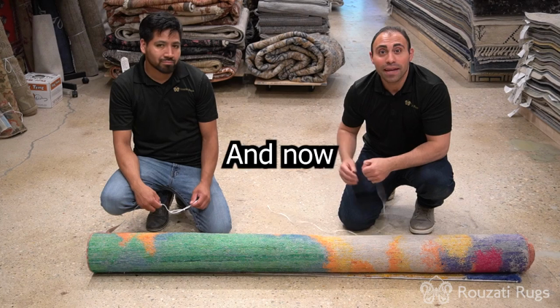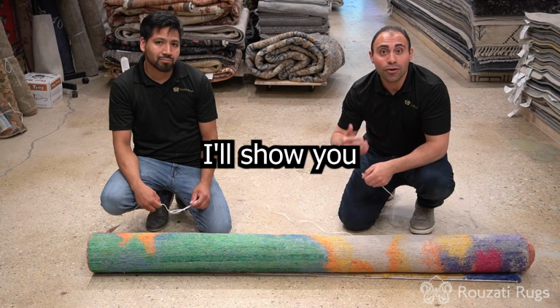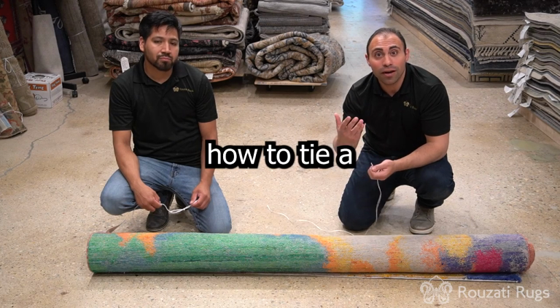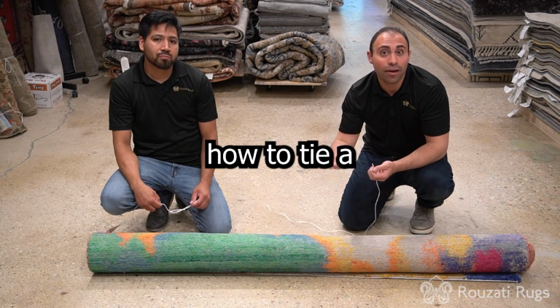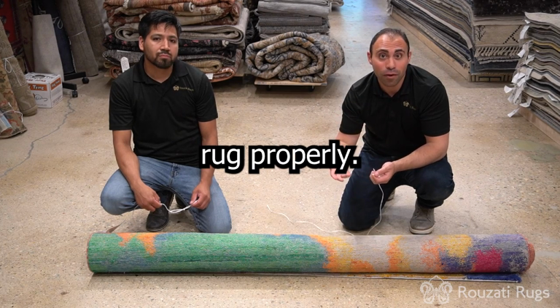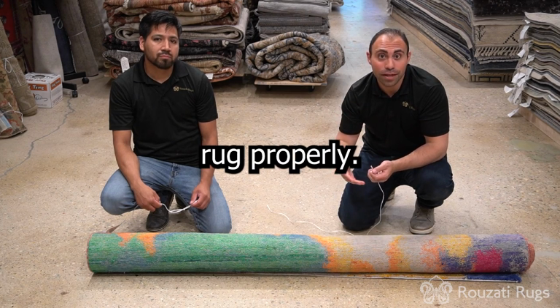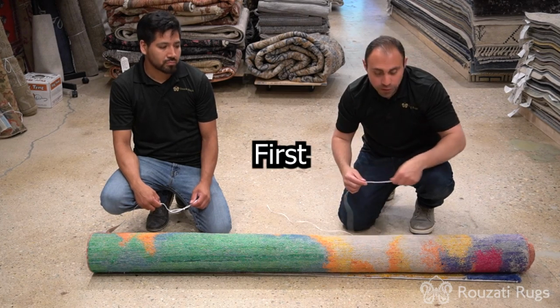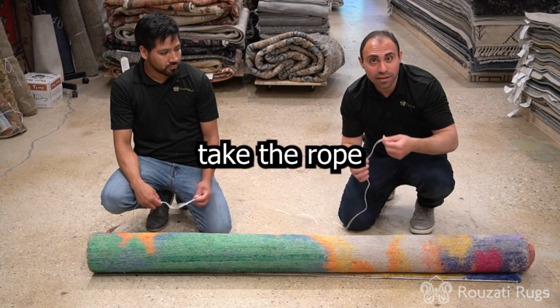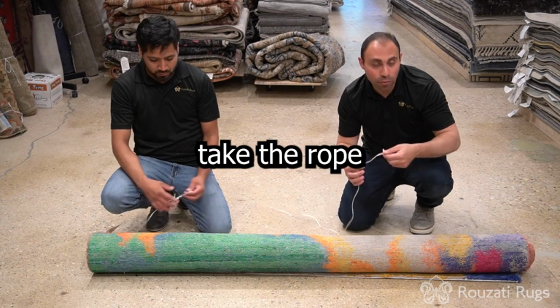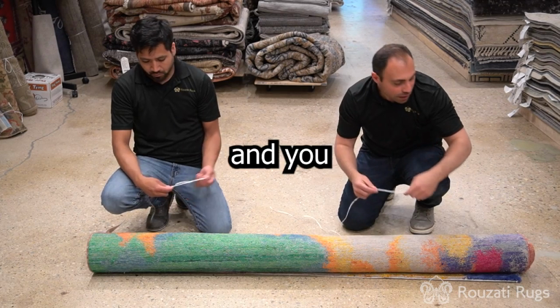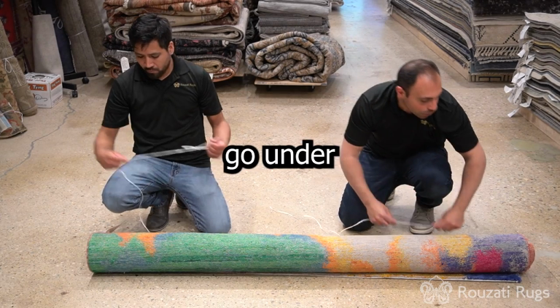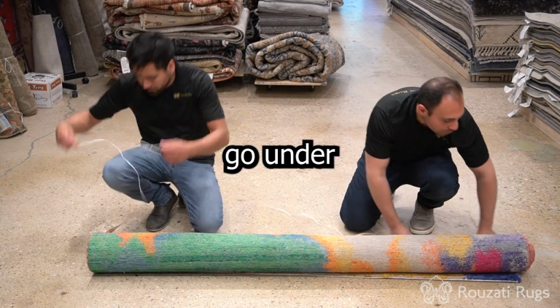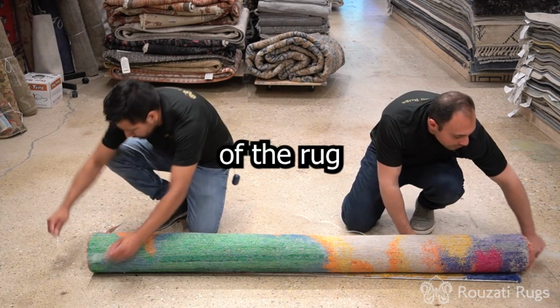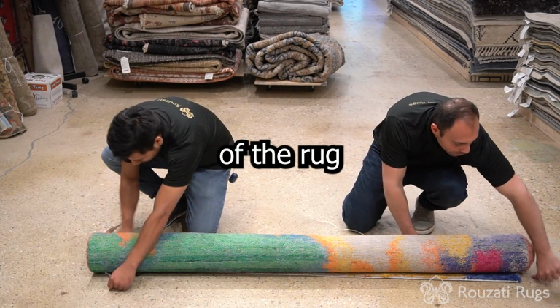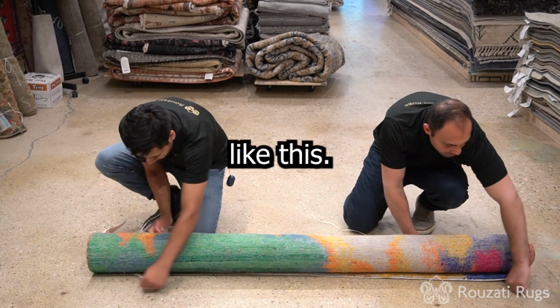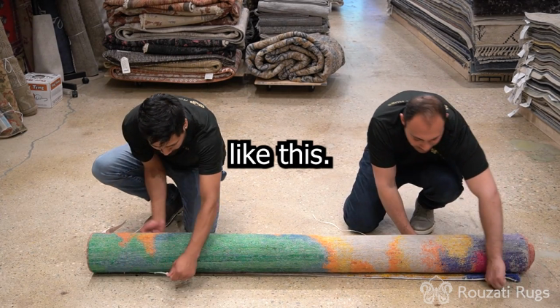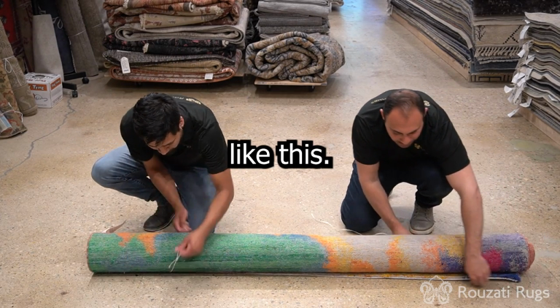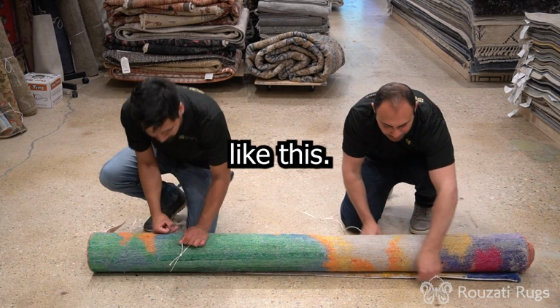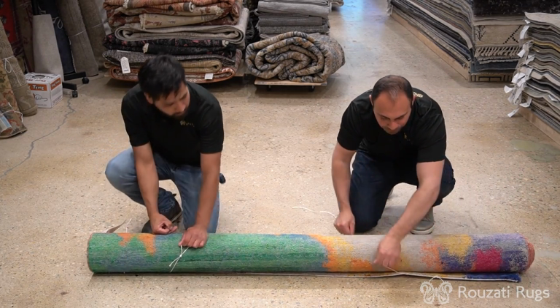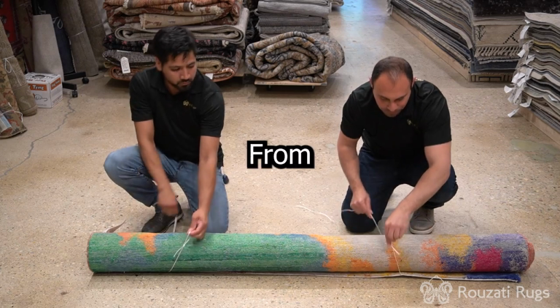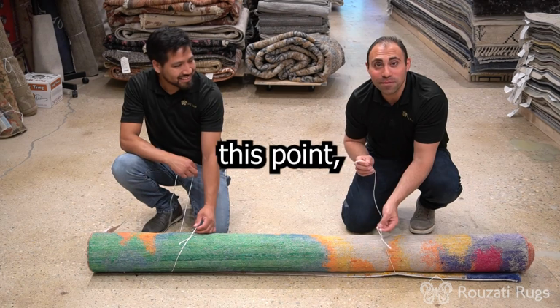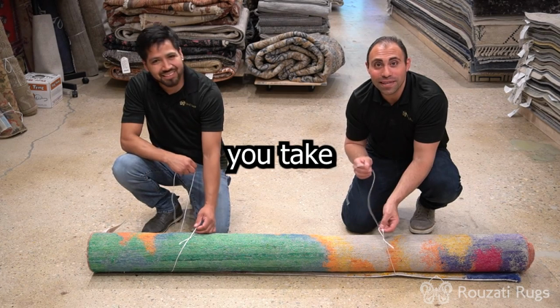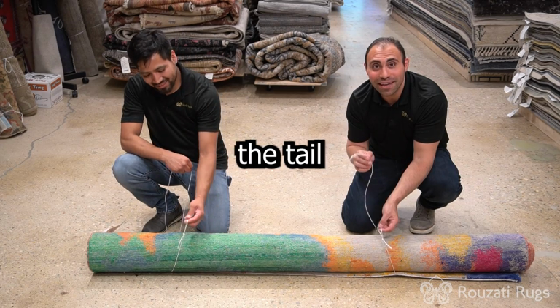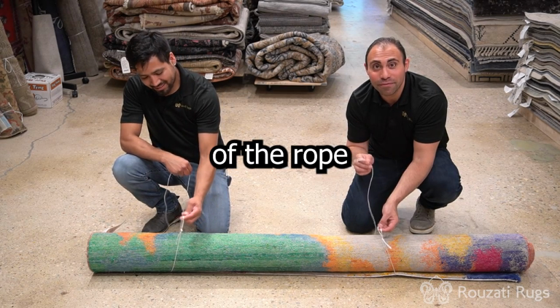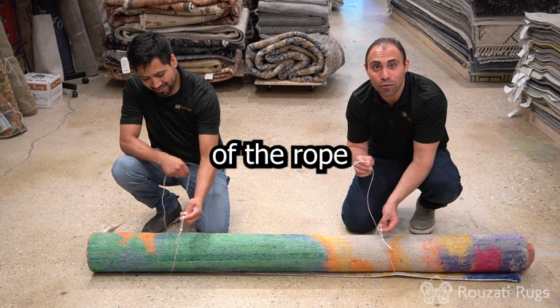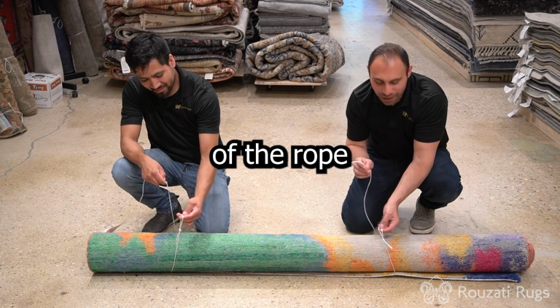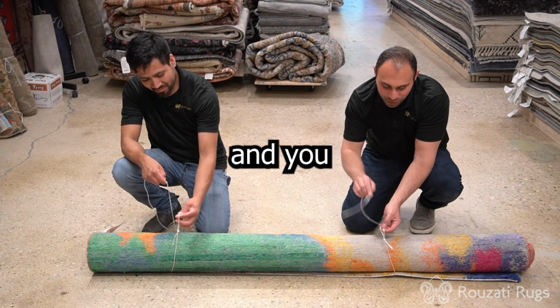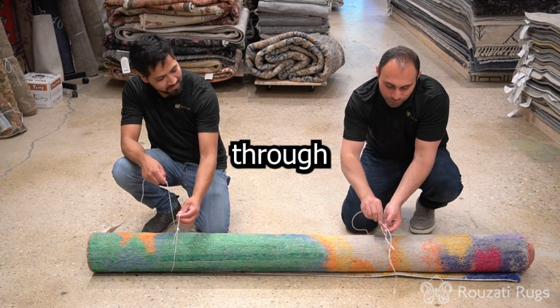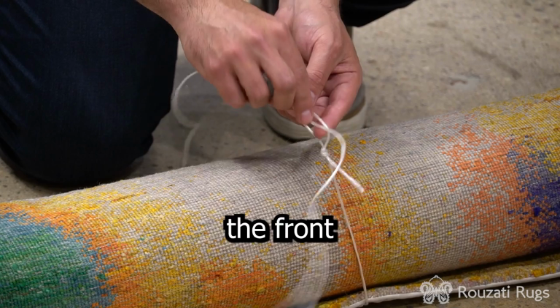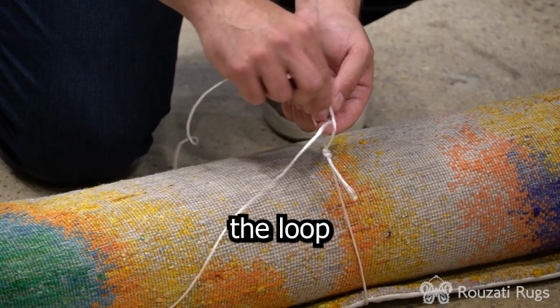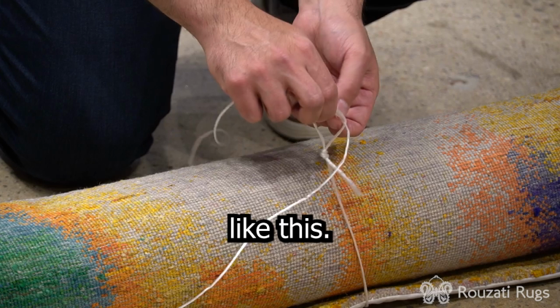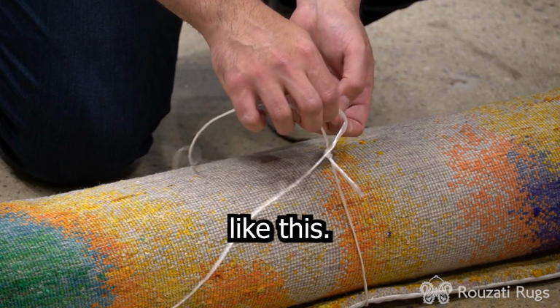And now I'll show you how to tie a rug properly. First, you take the rope and you go under the side of the rug like this. From this point, you take the tail end of the rope and you put it through the front side of the loop like this.